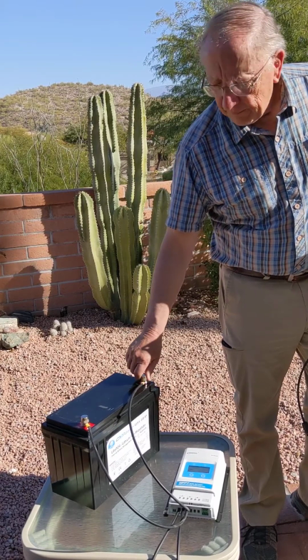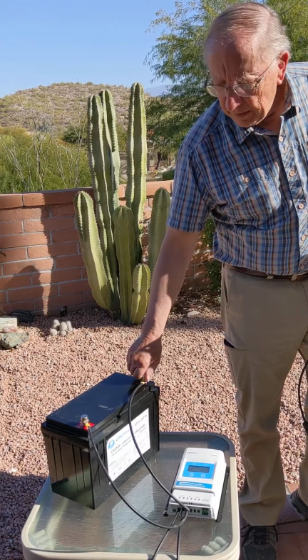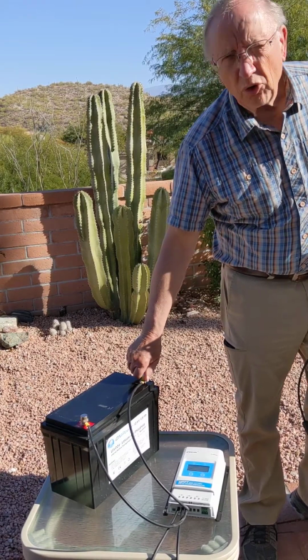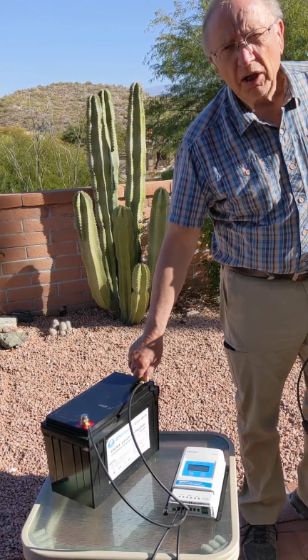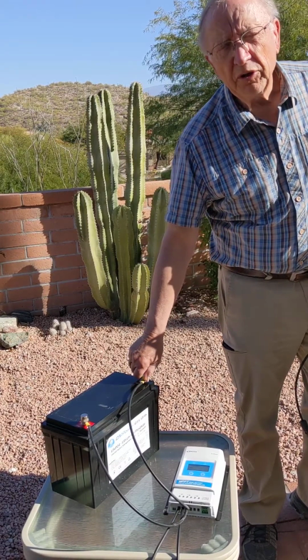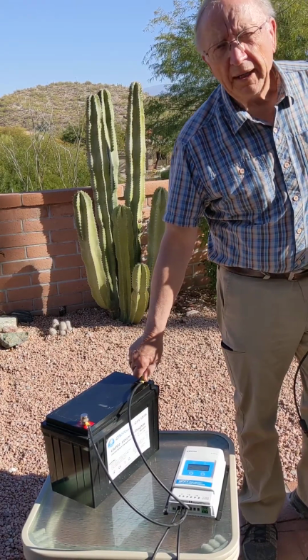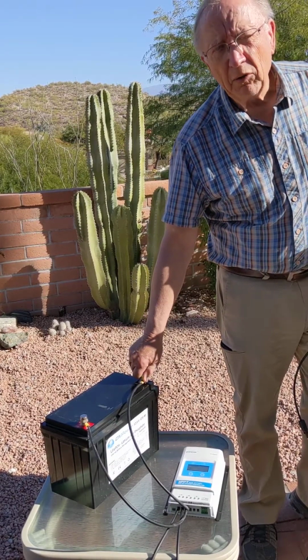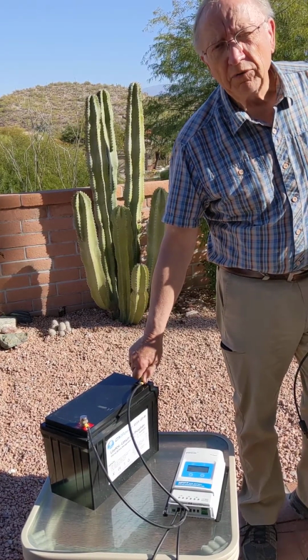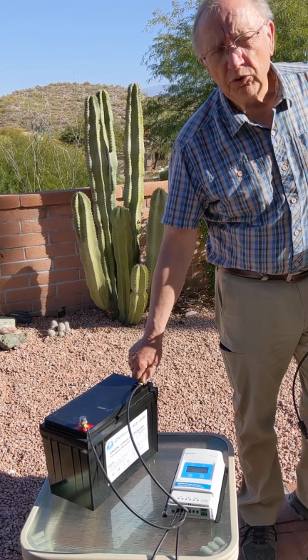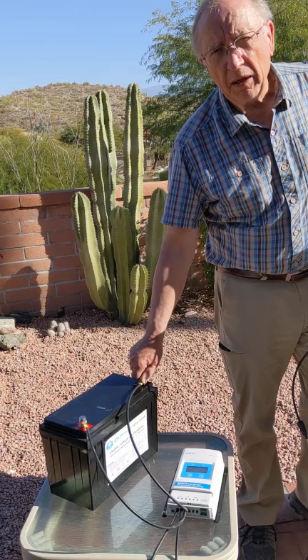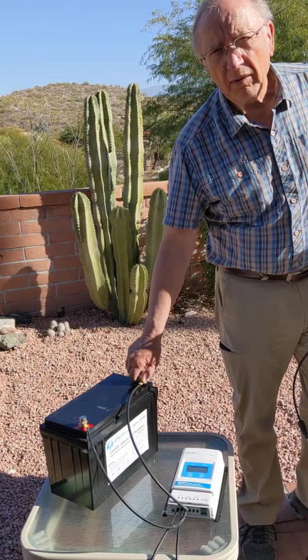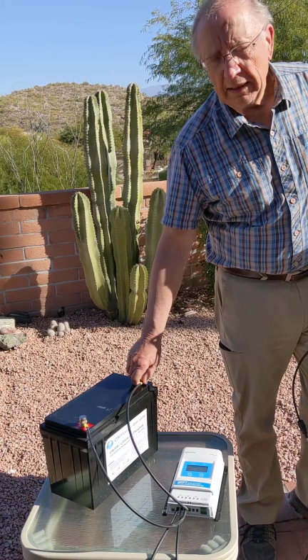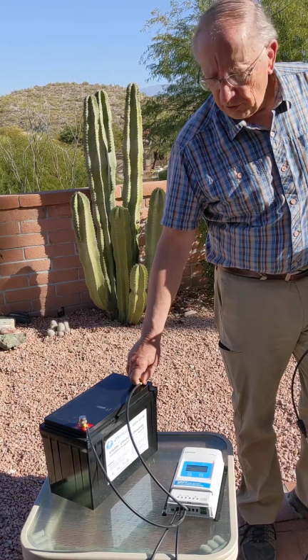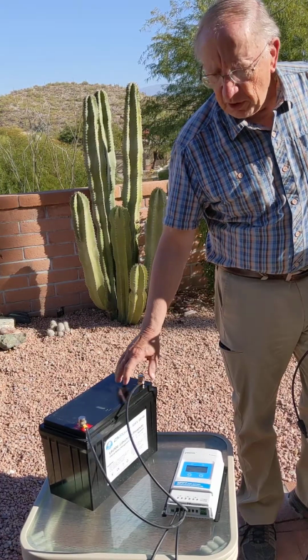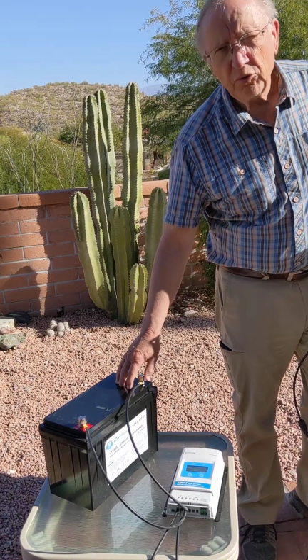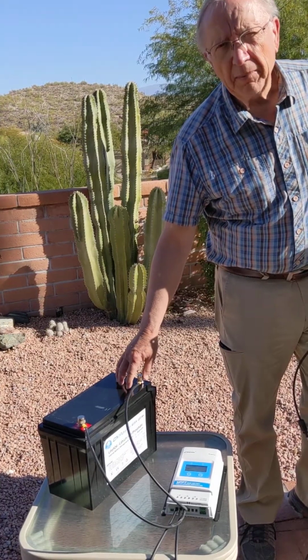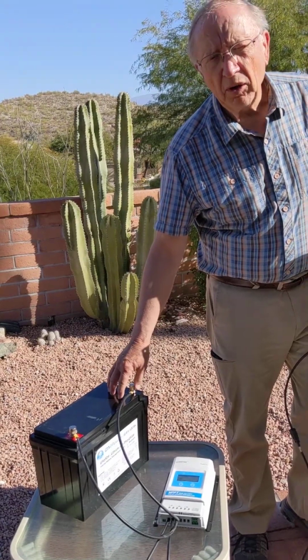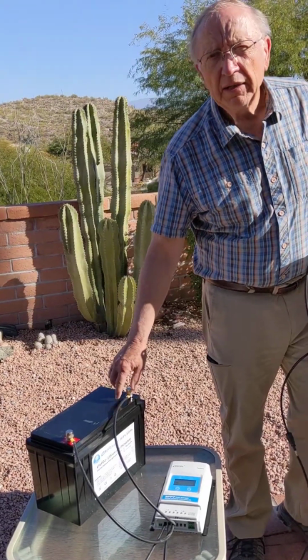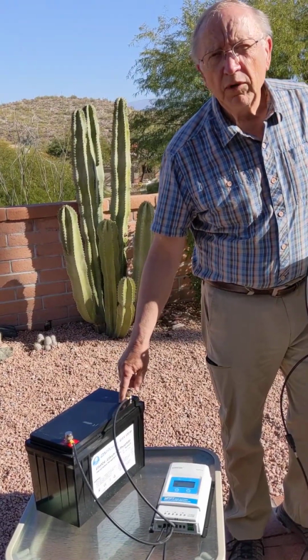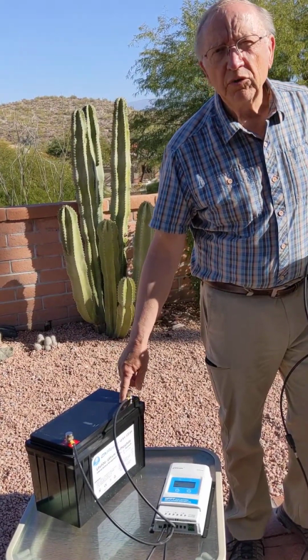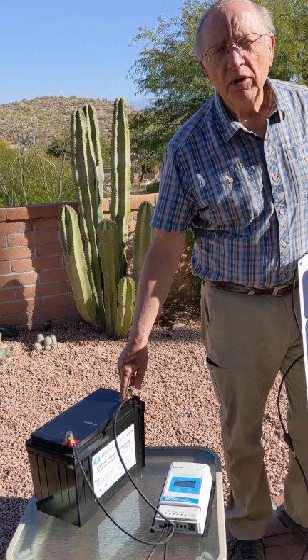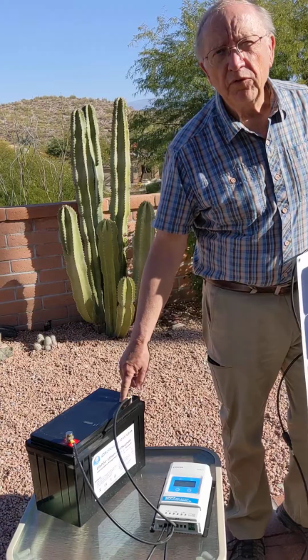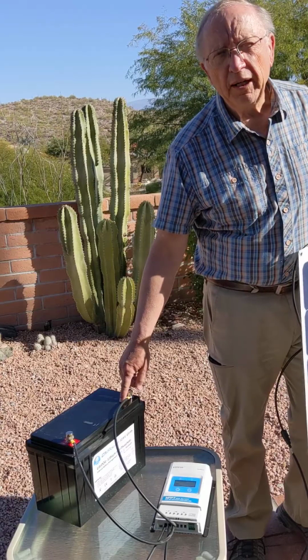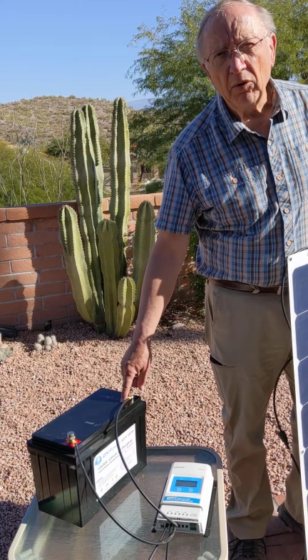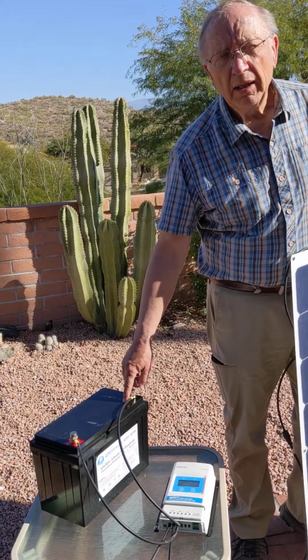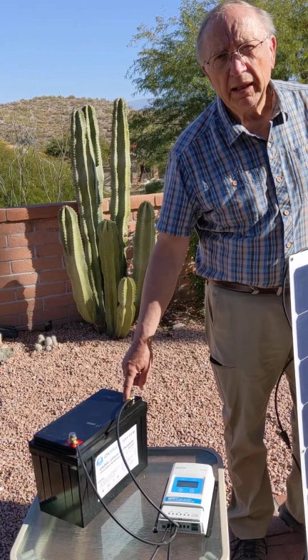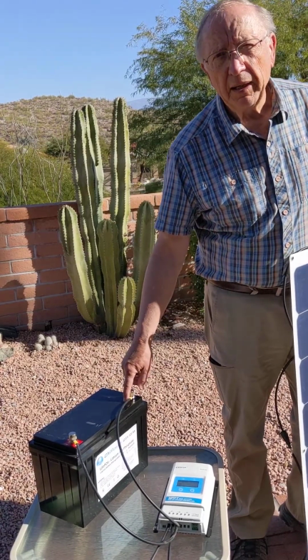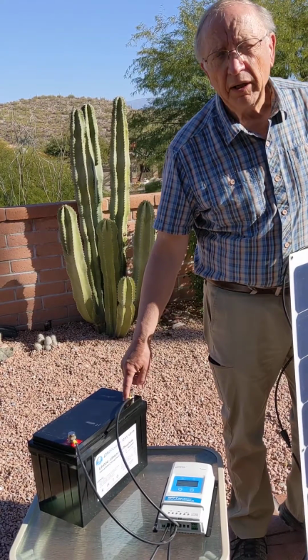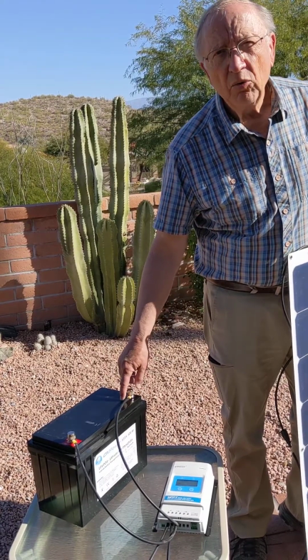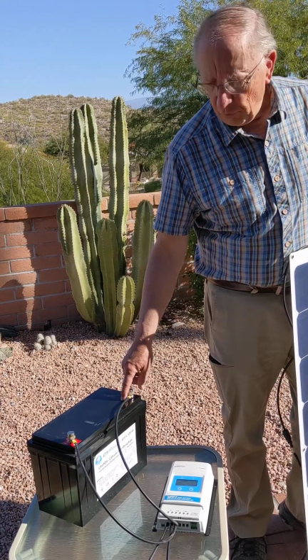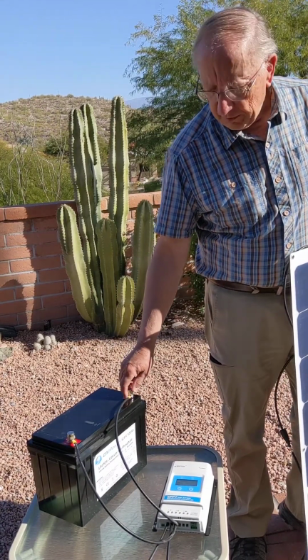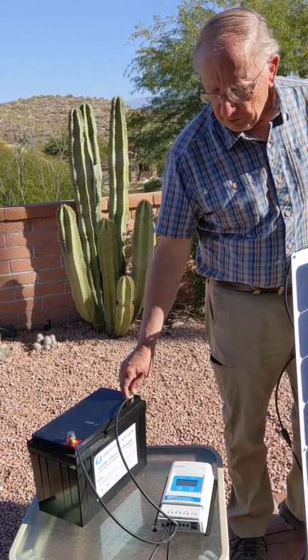It stores 120 amp-hours of usable power. This 120 amp-hour battery is equivalent to a 240 amp-hour lead-acid battery that would weigh four times as much.